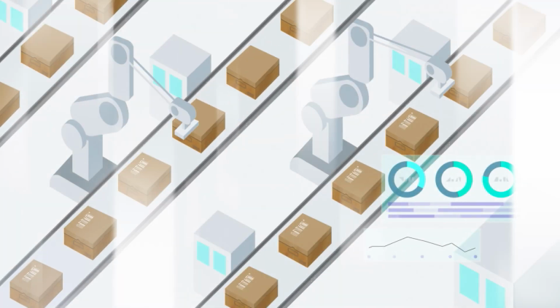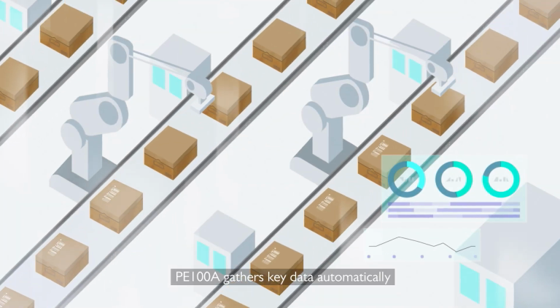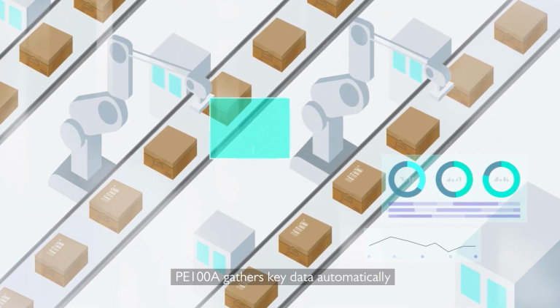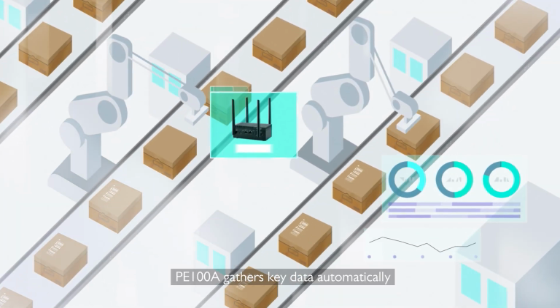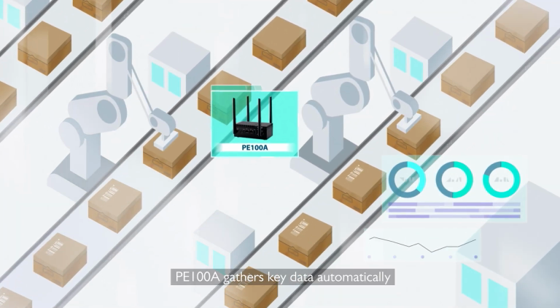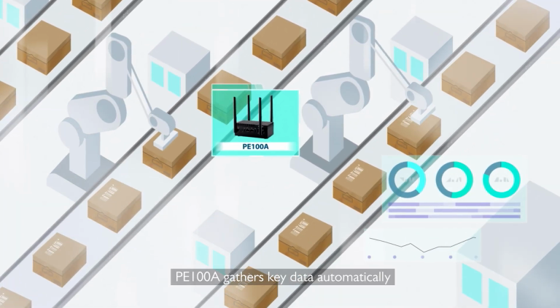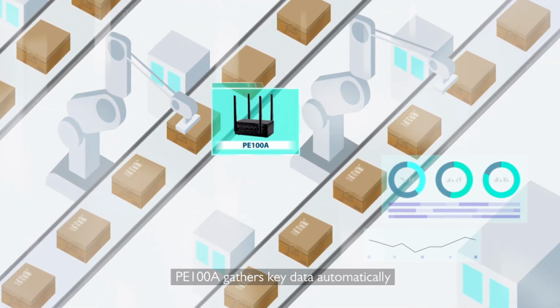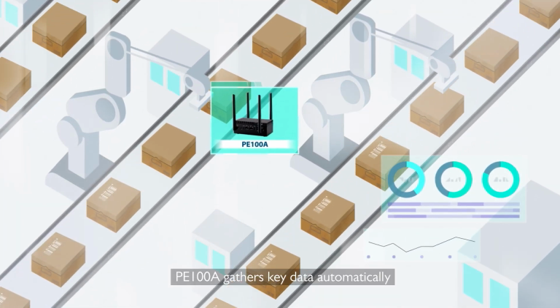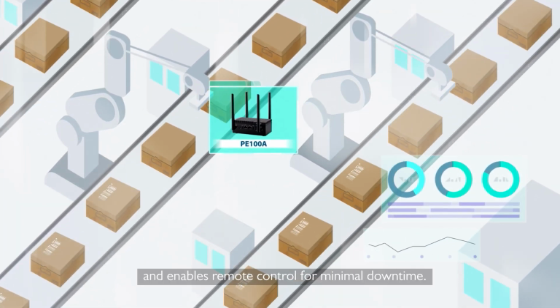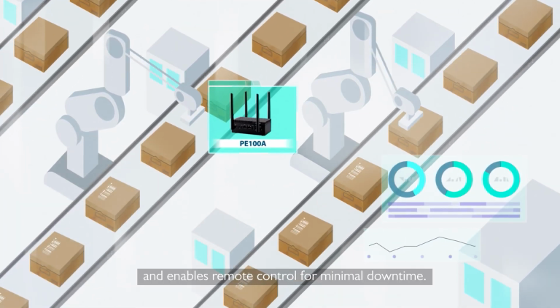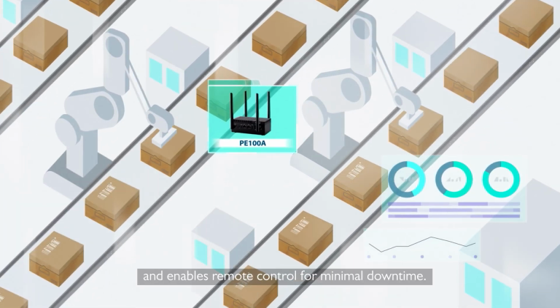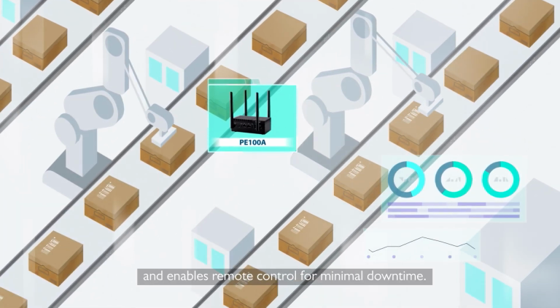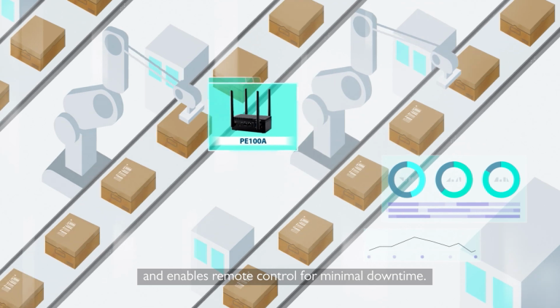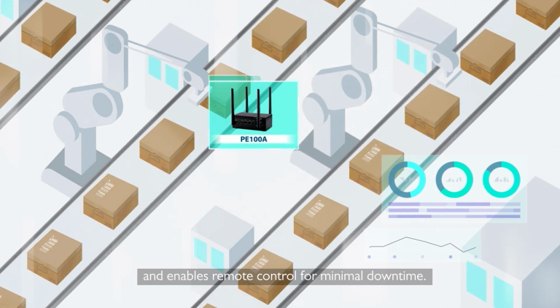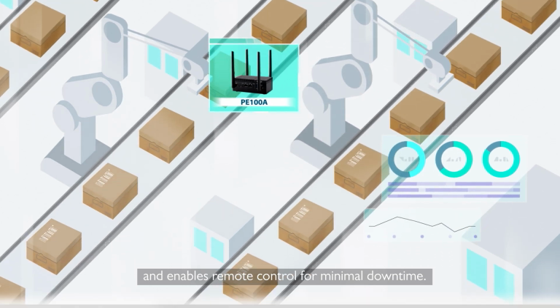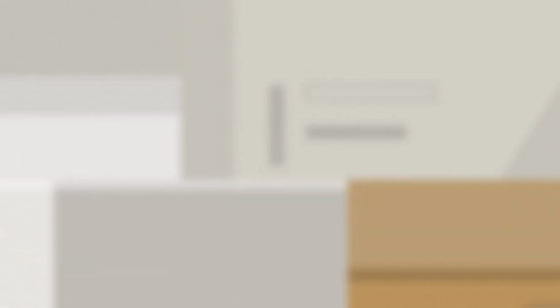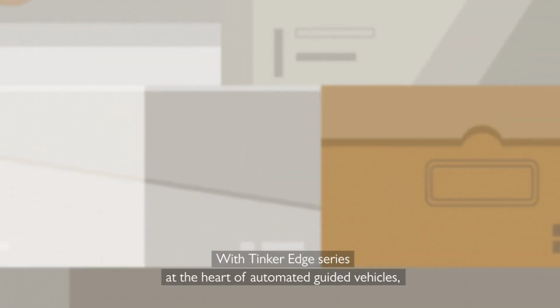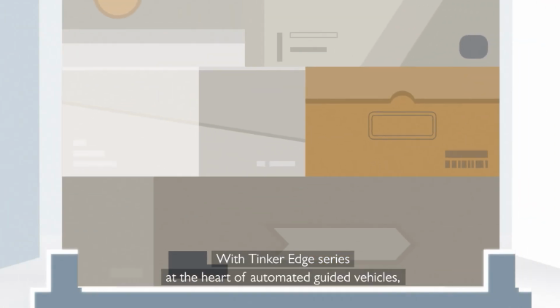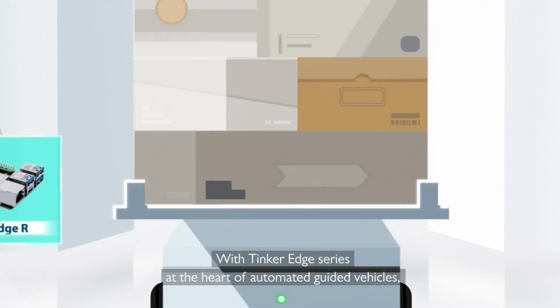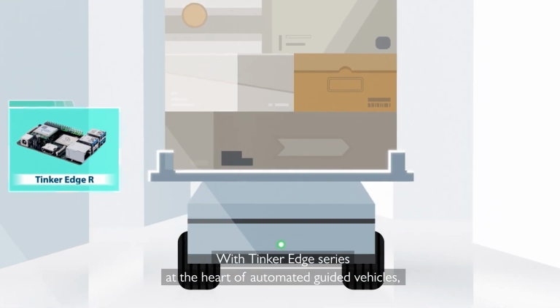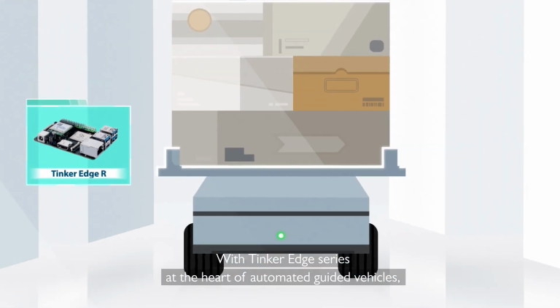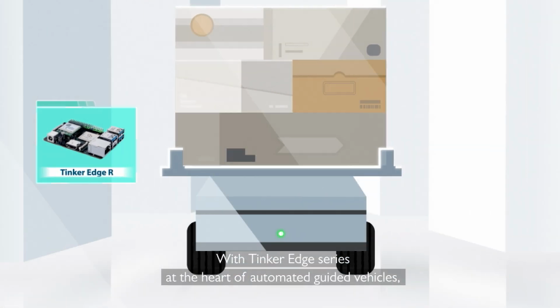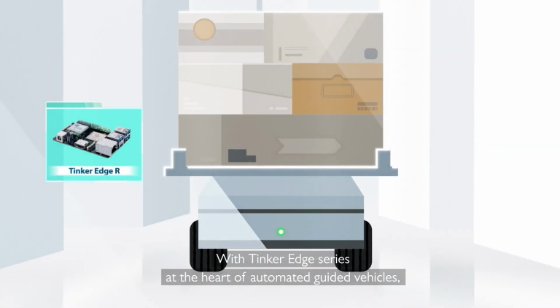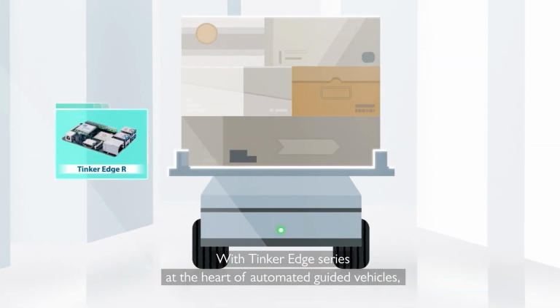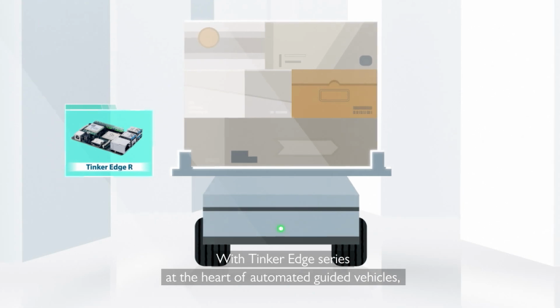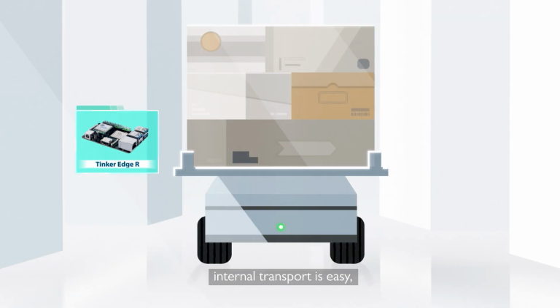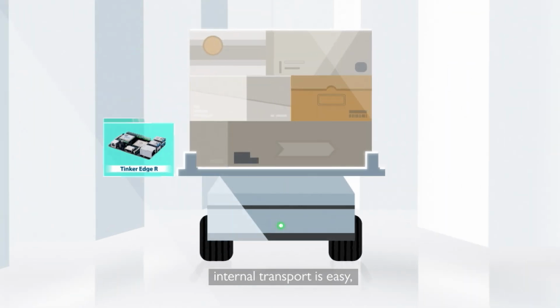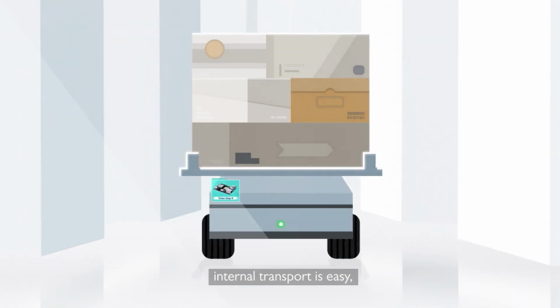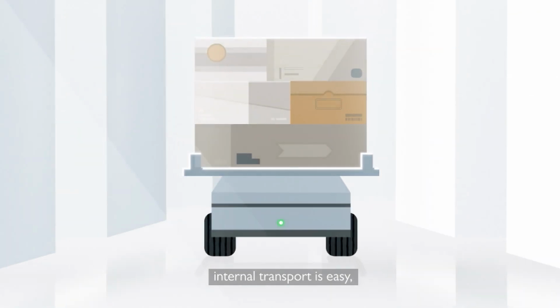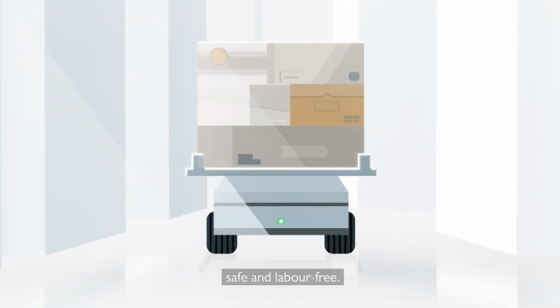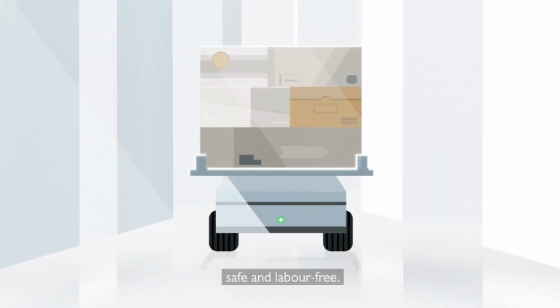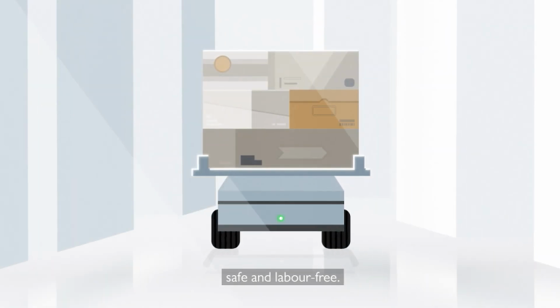PE-100A gathers key data automatically and enables remote control for minimal downtime. With TinkerEdge series at the heart of automated guided vehicles, internal transport is easy, safe and labor-free.